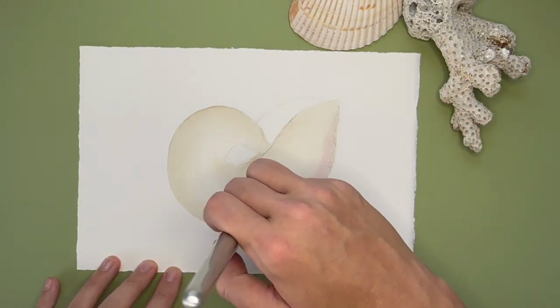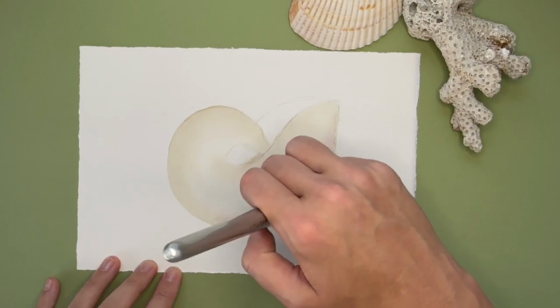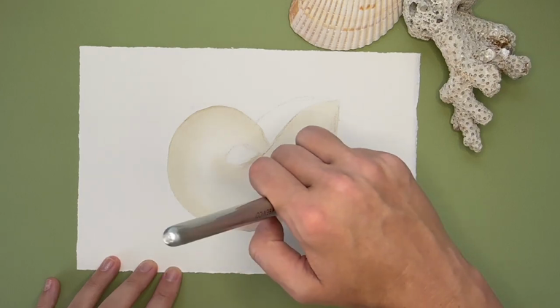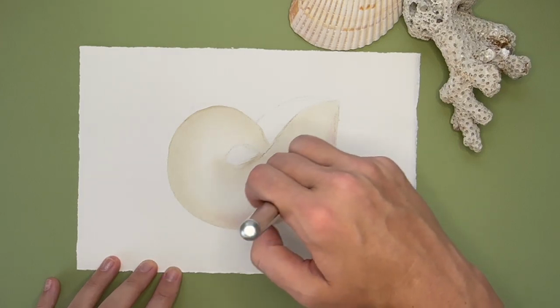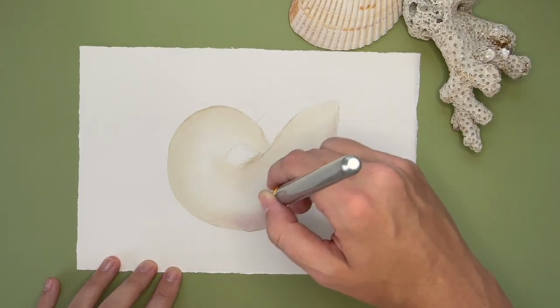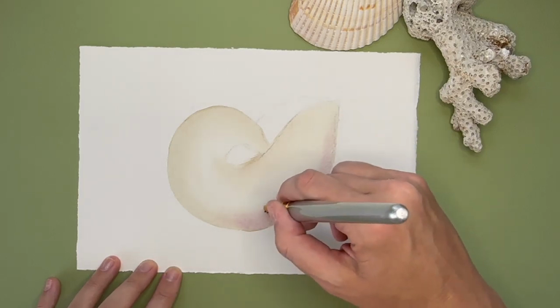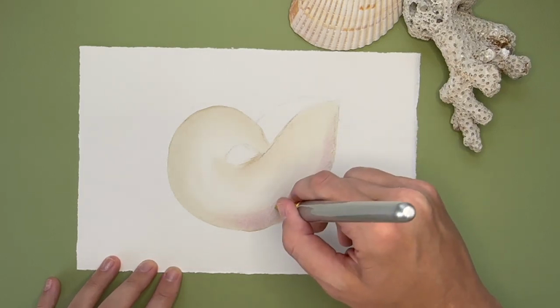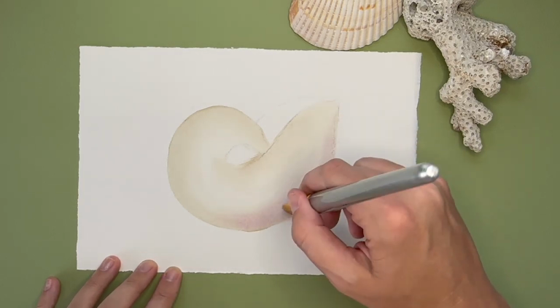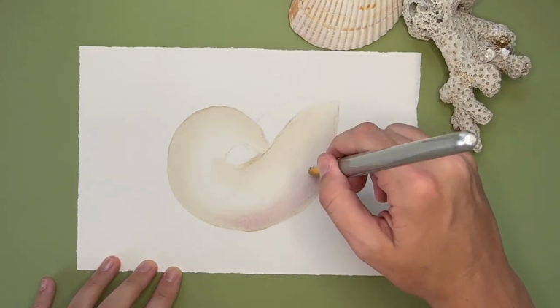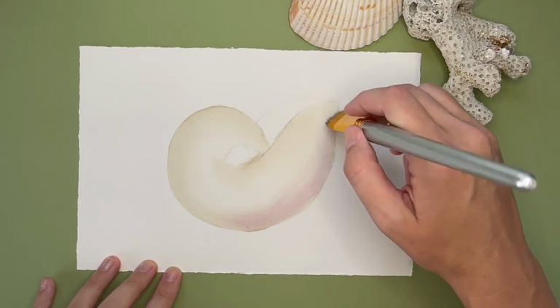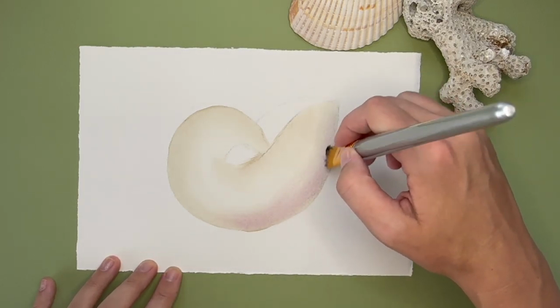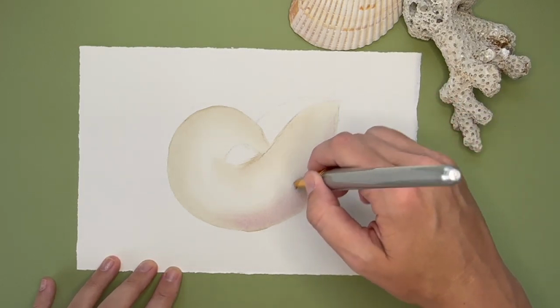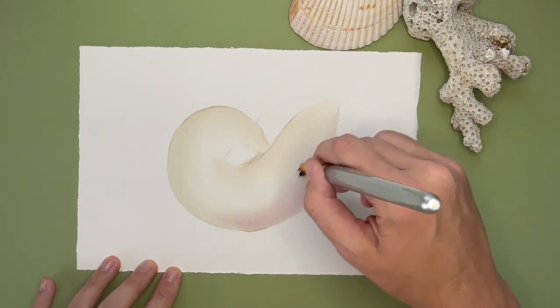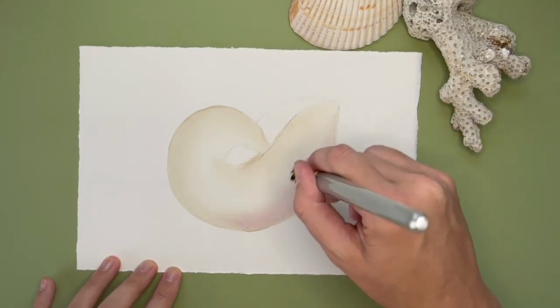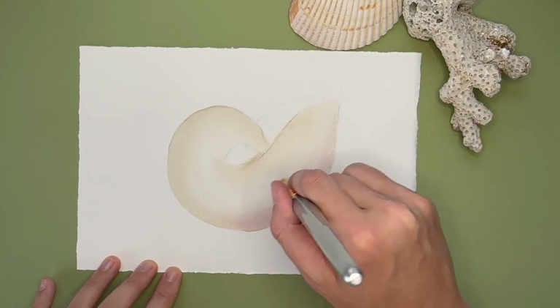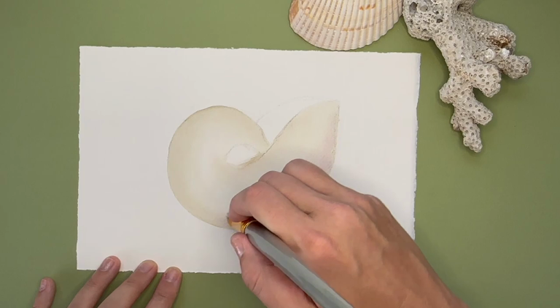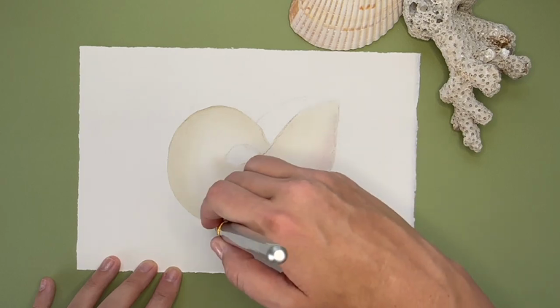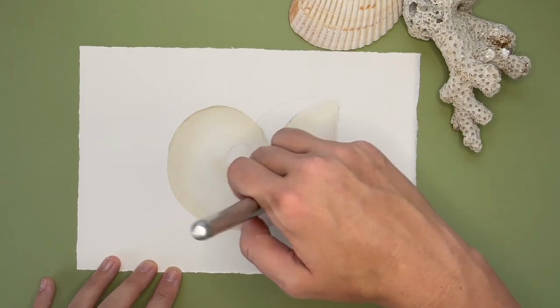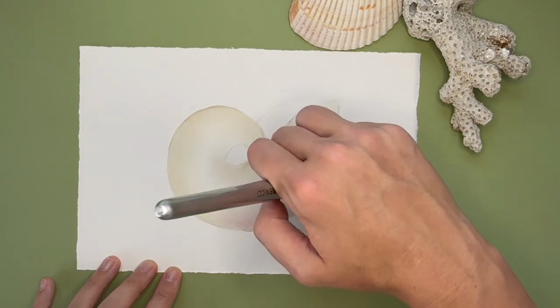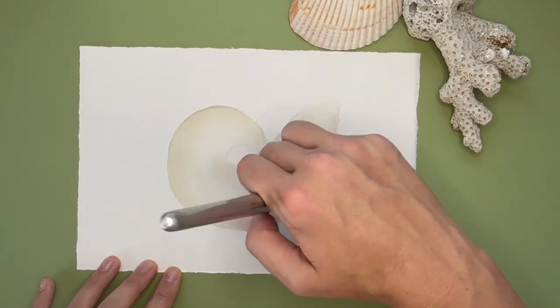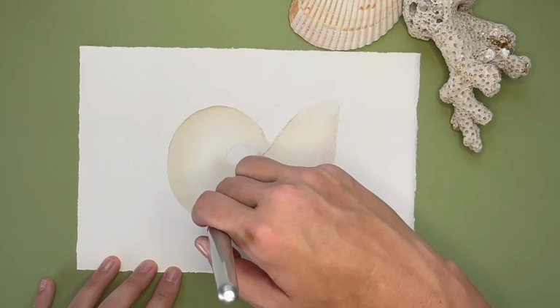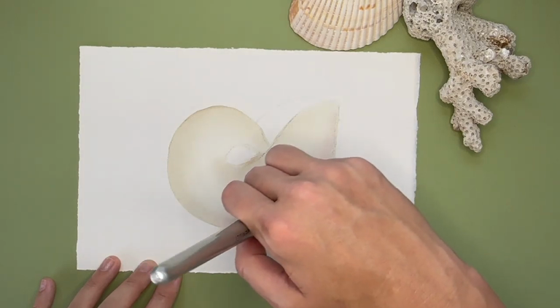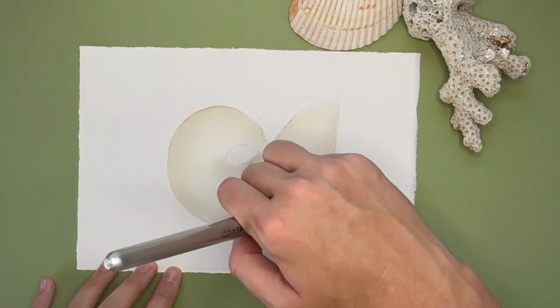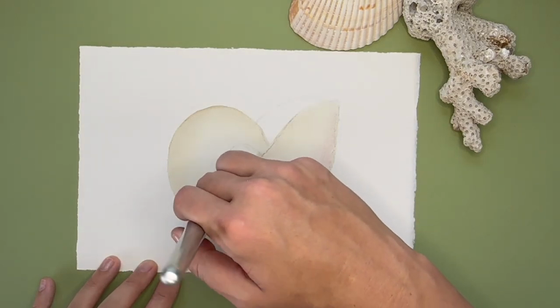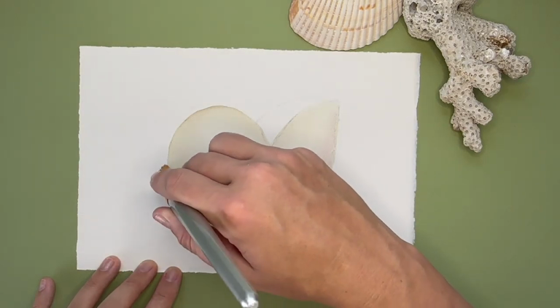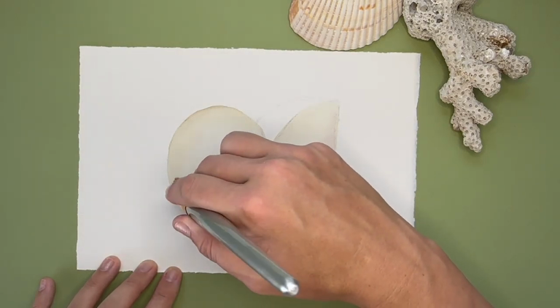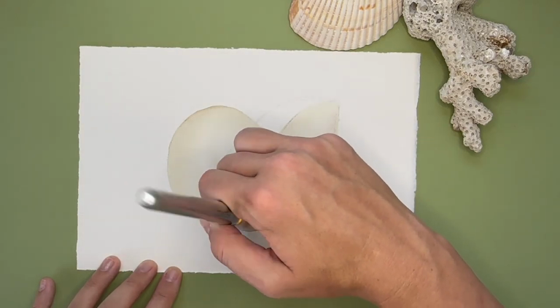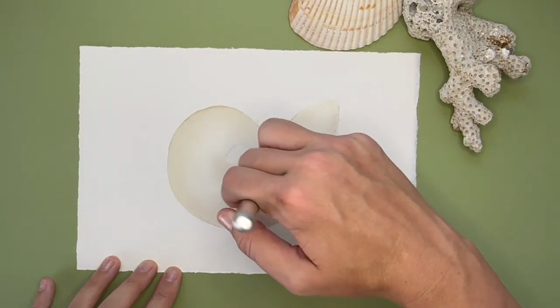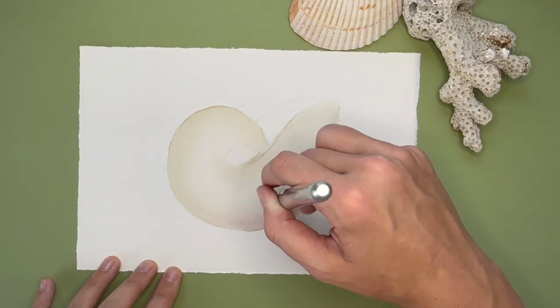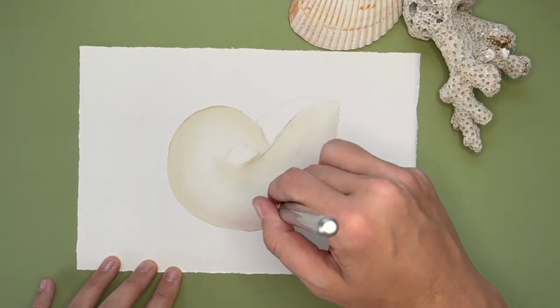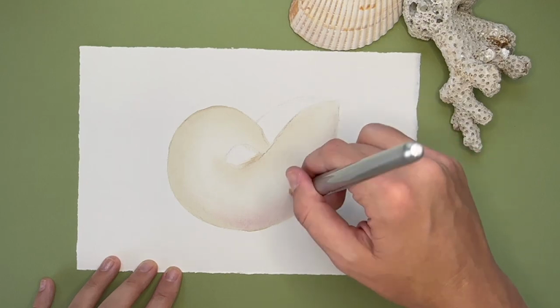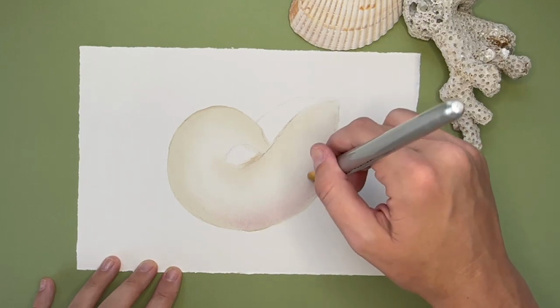Here I'm going back over that wet shell with a more purpley-pink hue to bring in some further shadows, as if the shell is resting on top of a table.